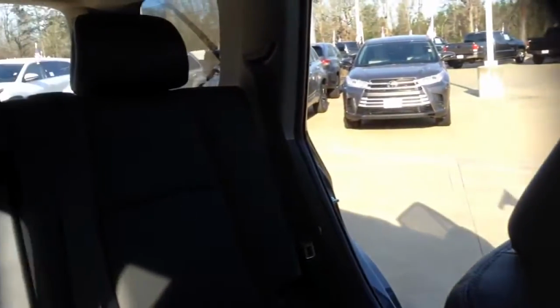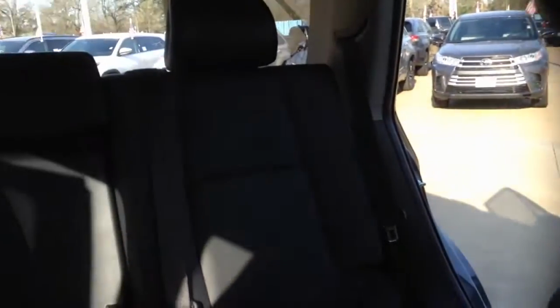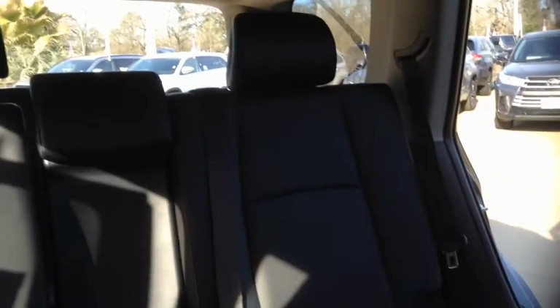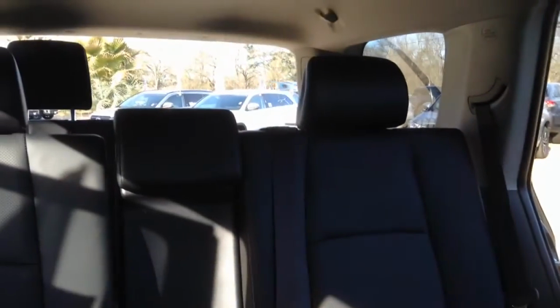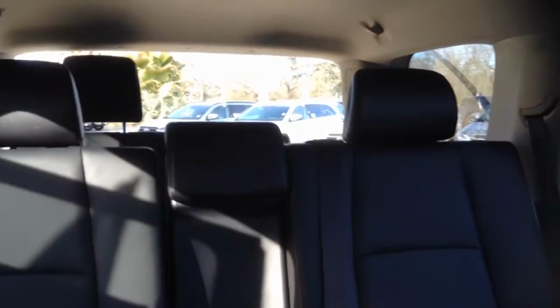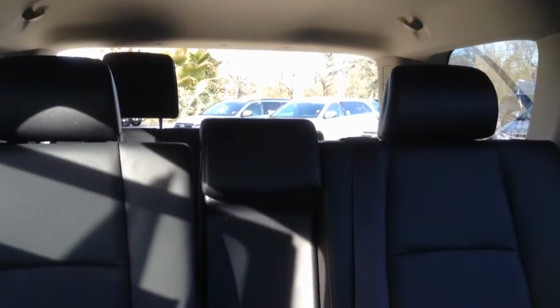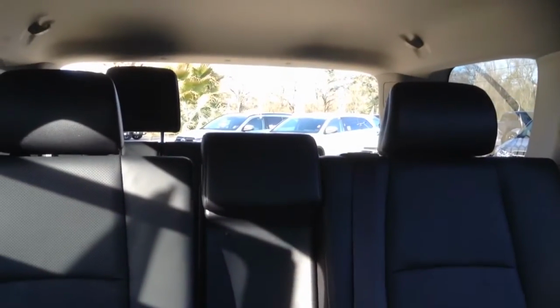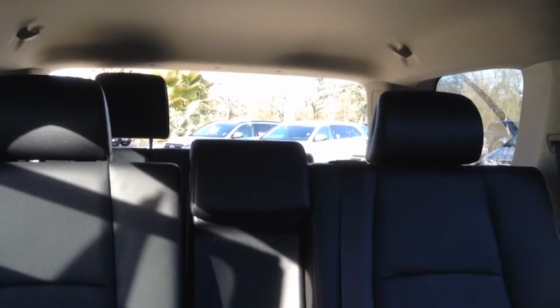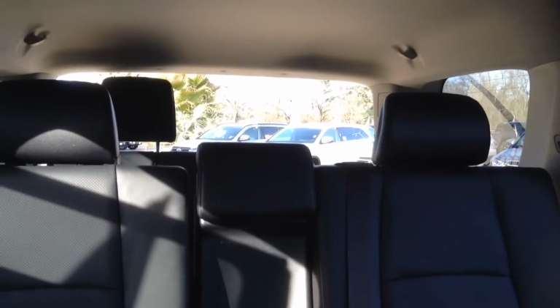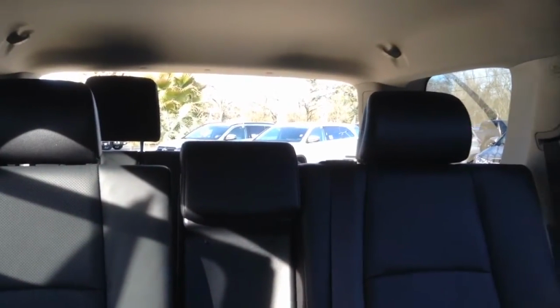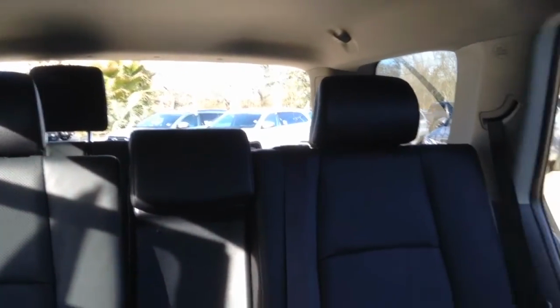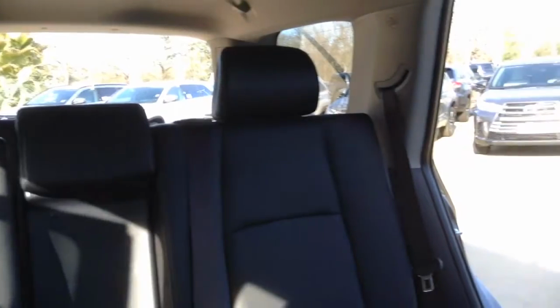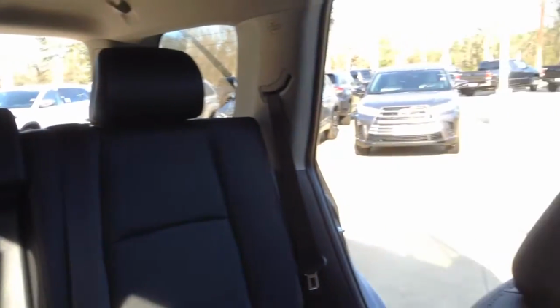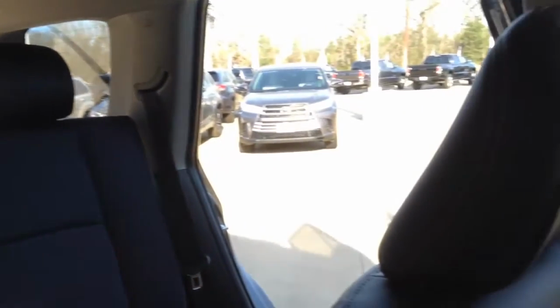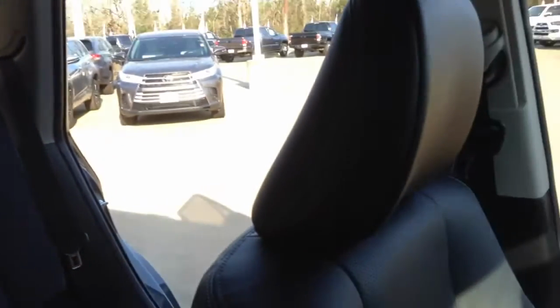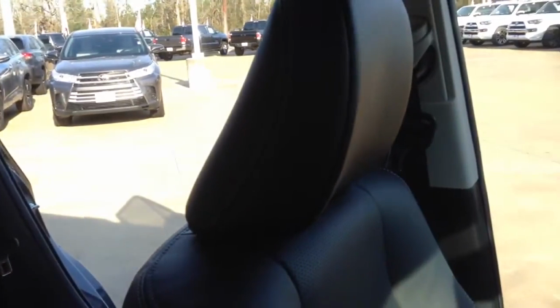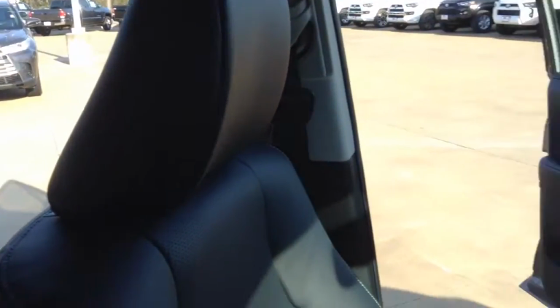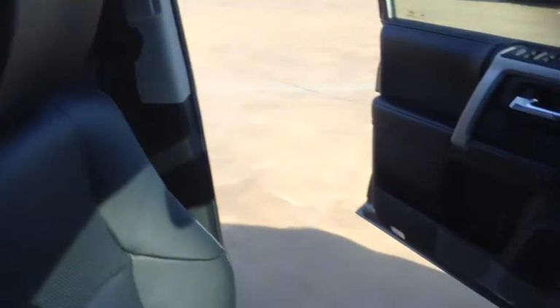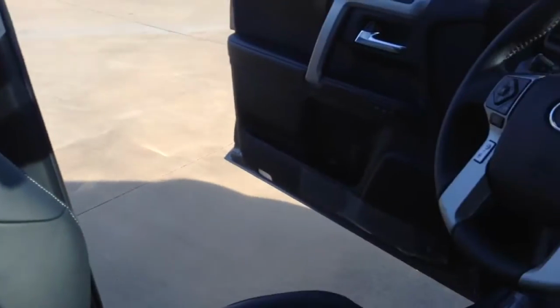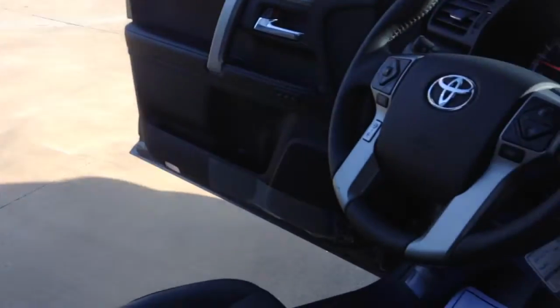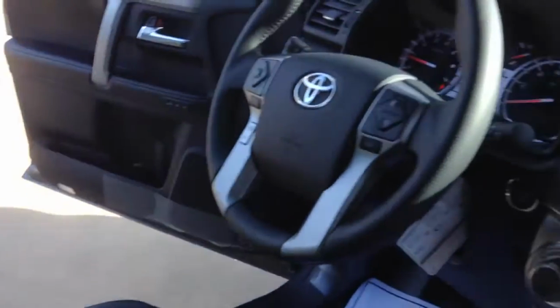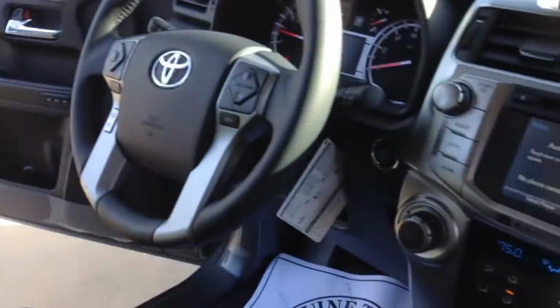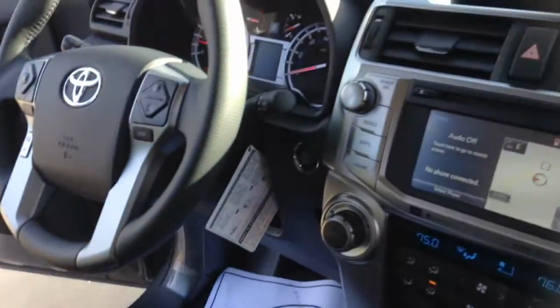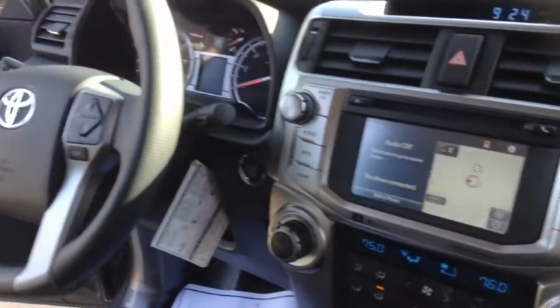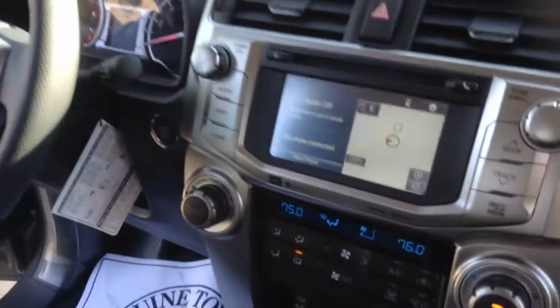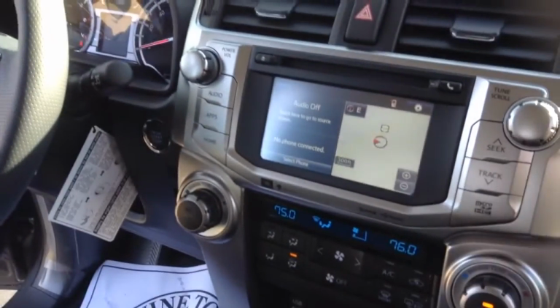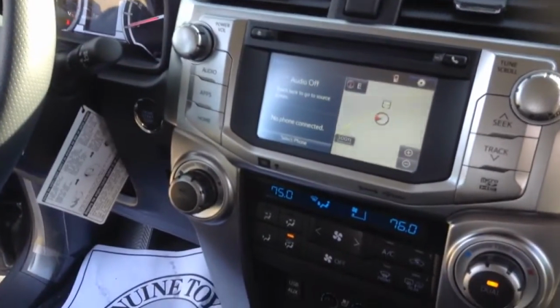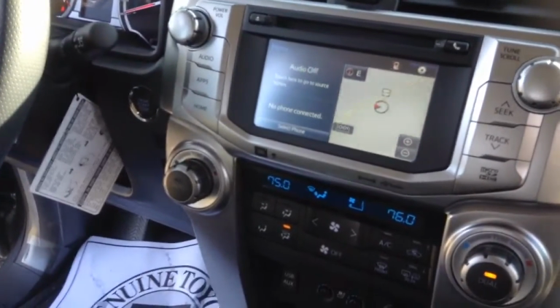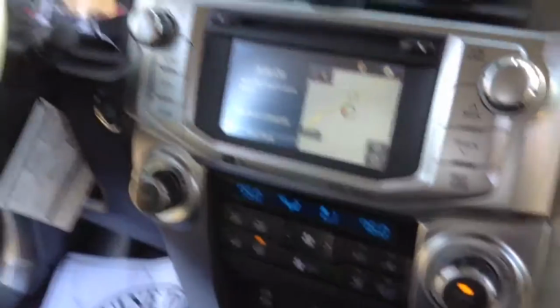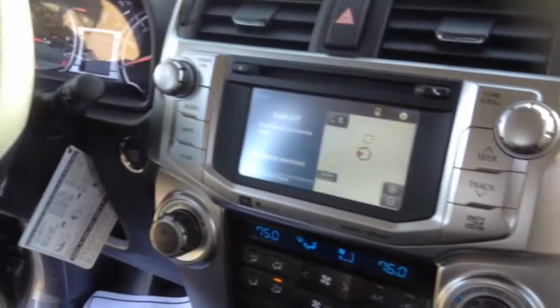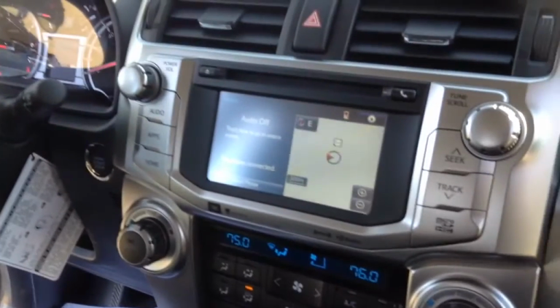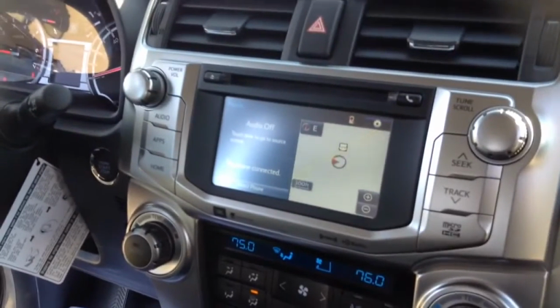Good safety features and push button start. This is the 2017 Toyota 4Runner Limited, equipped with the third row. Thank you for watching.